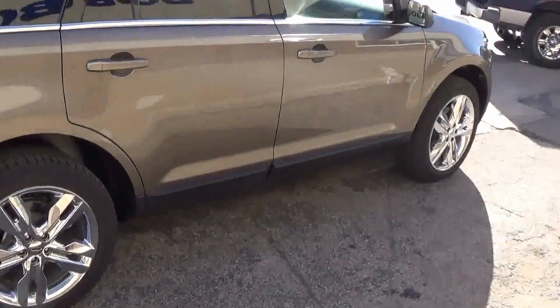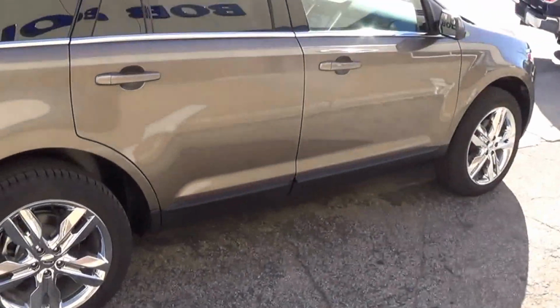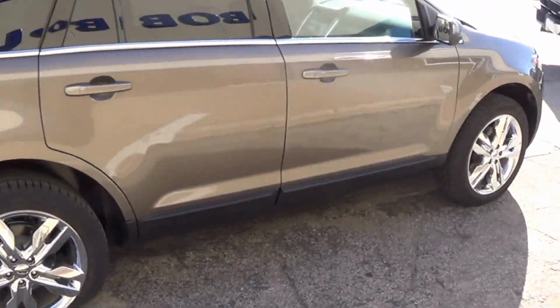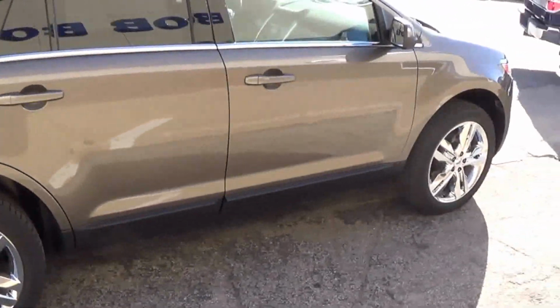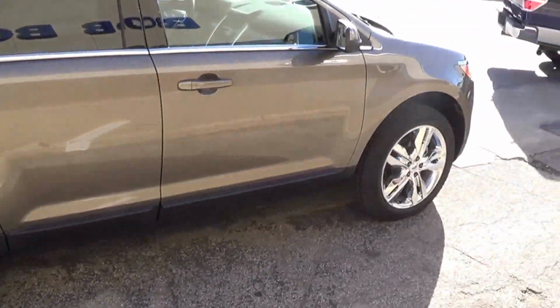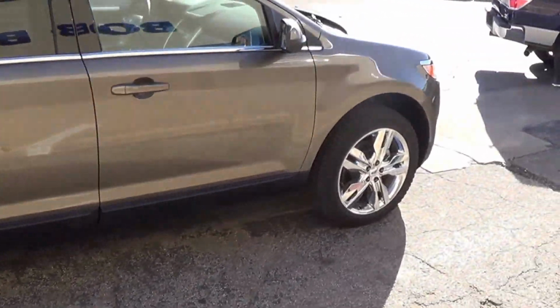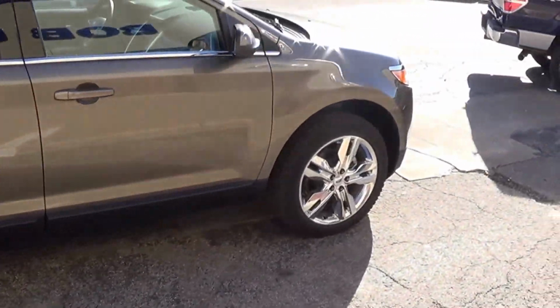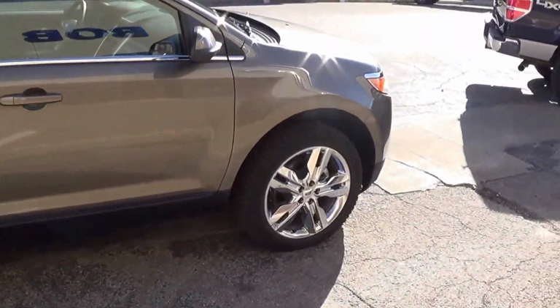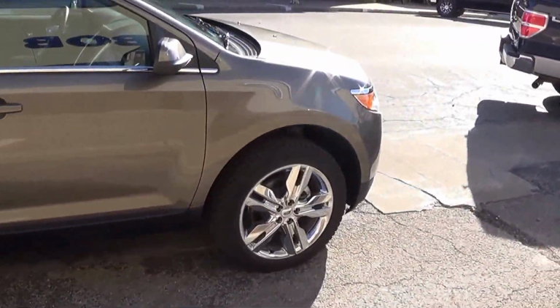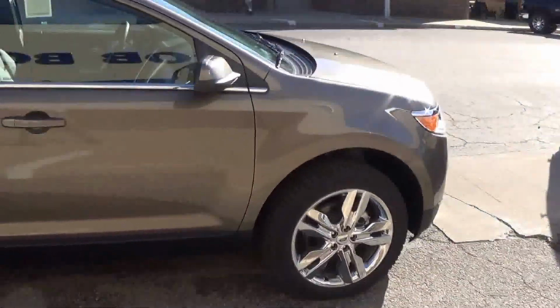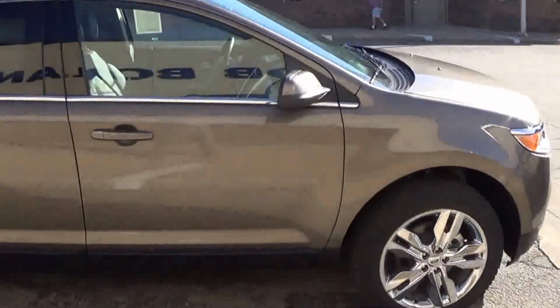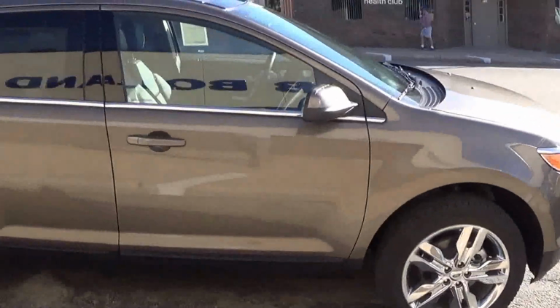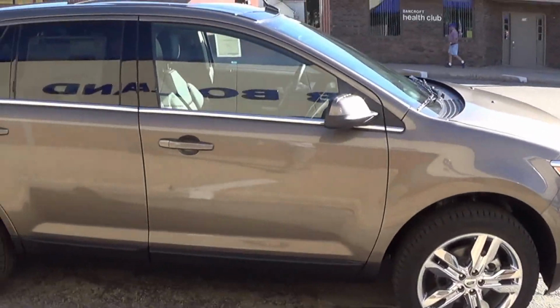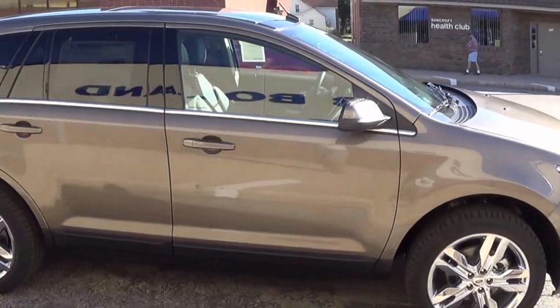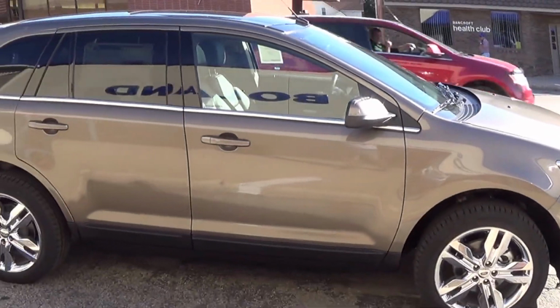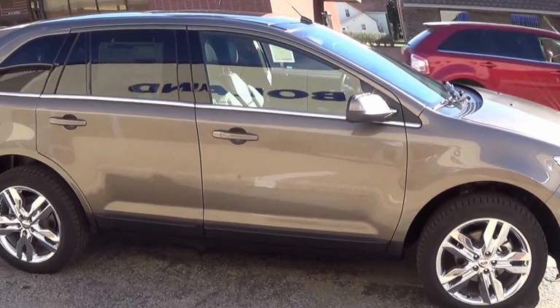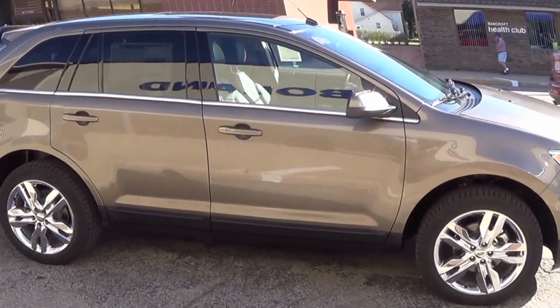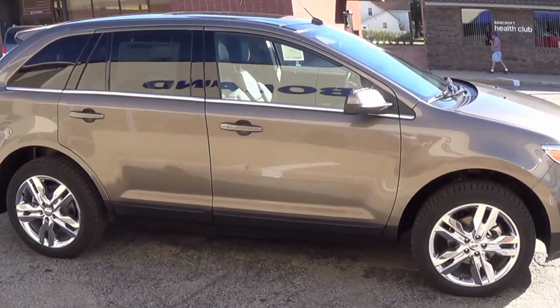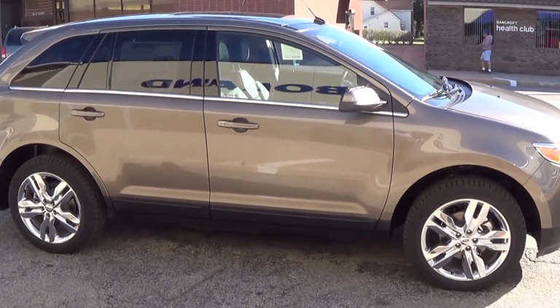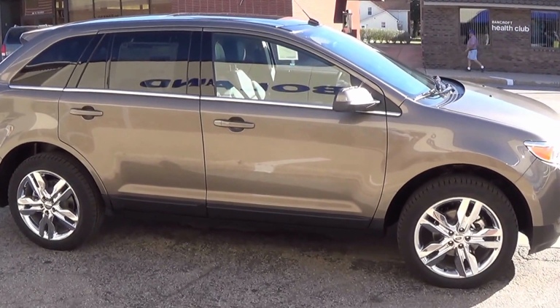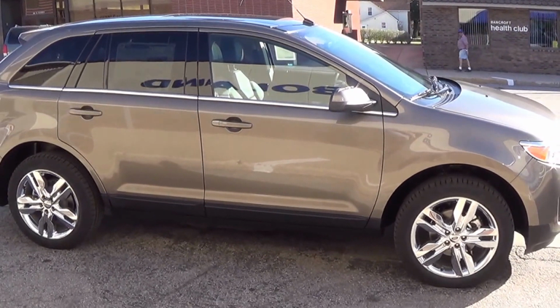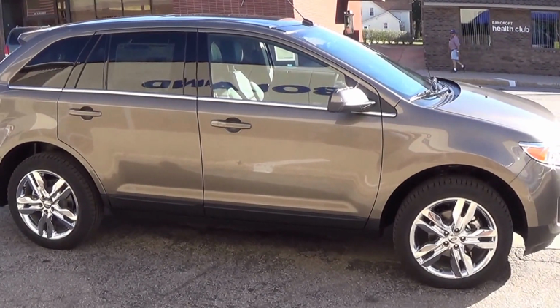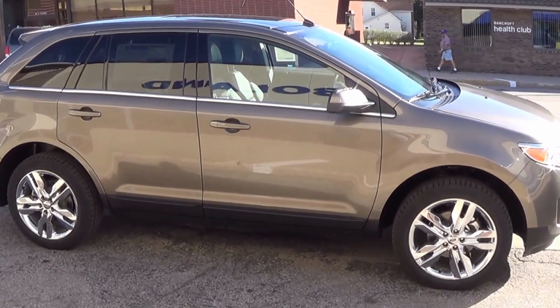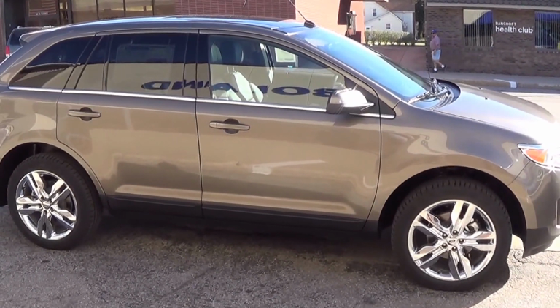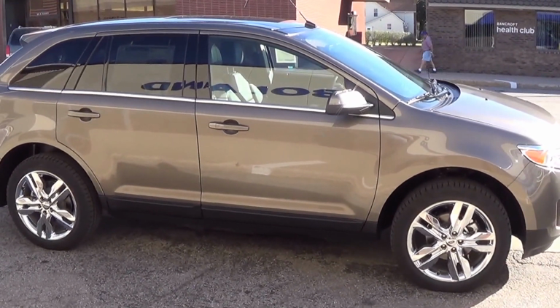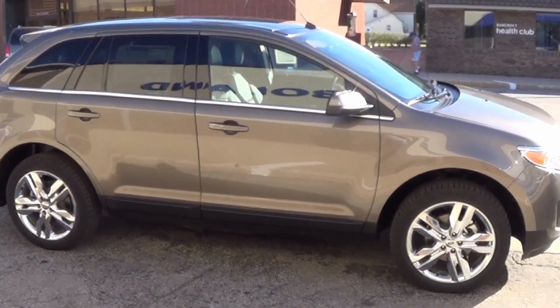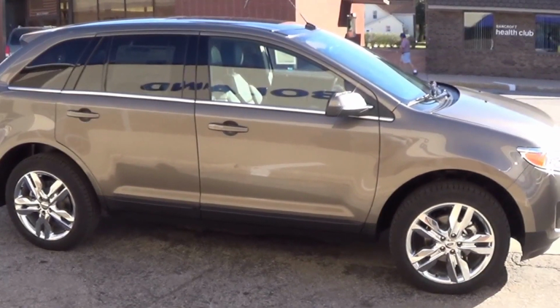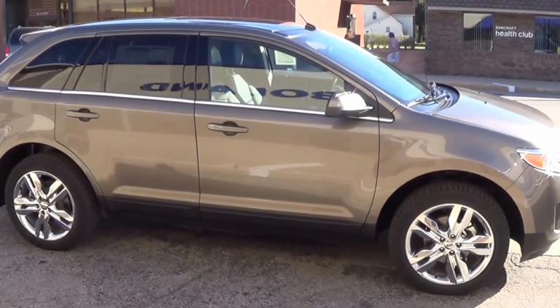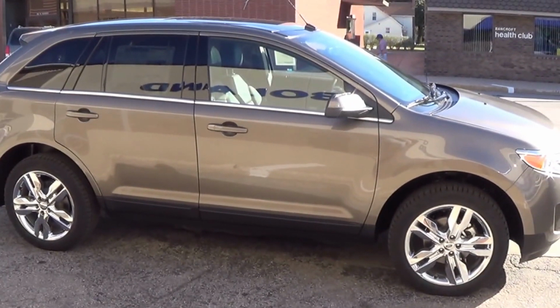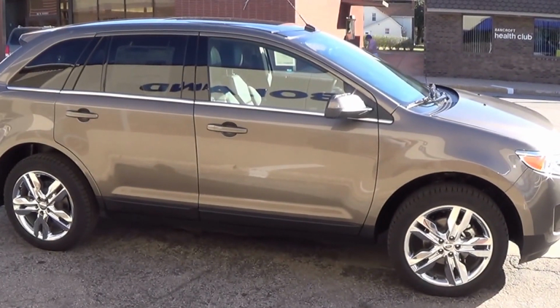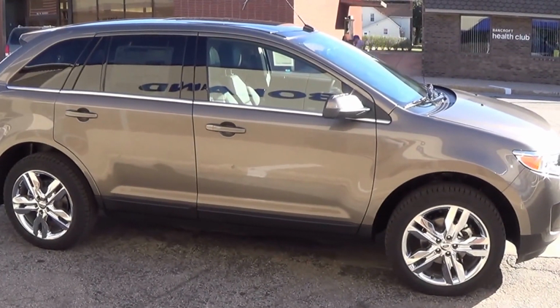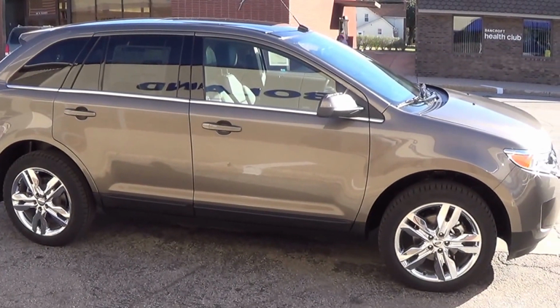As you can see, this vehicle is designed to get you around town comfortably and be very safe in the winter. If you're interested in seeing this vehicle further, please come to Bob Bullen Ford here in Bancroft, Iowa.